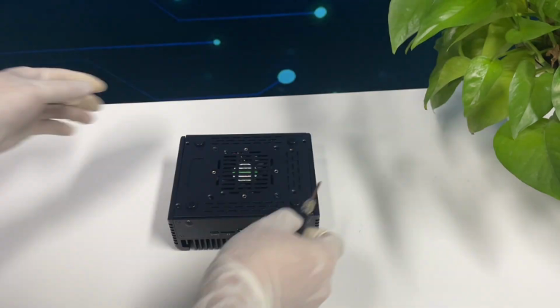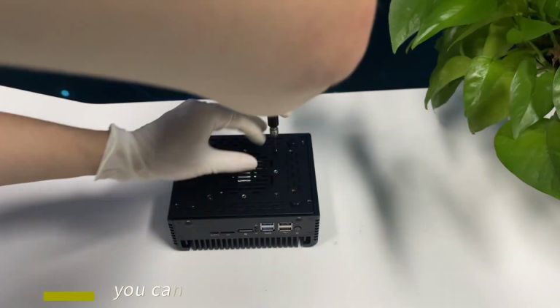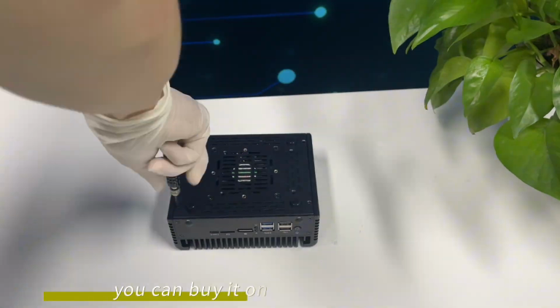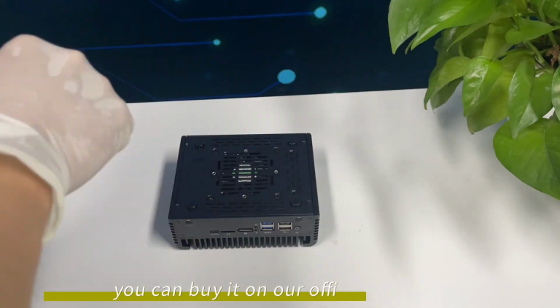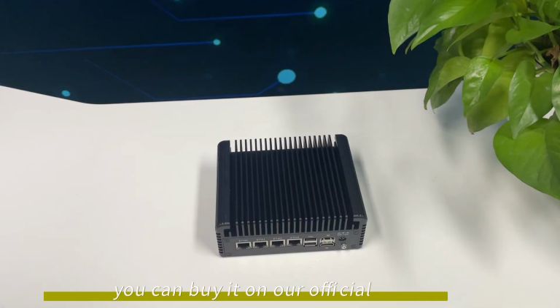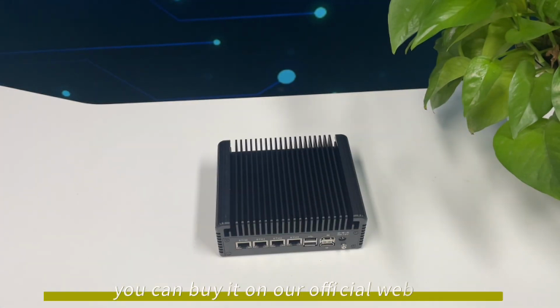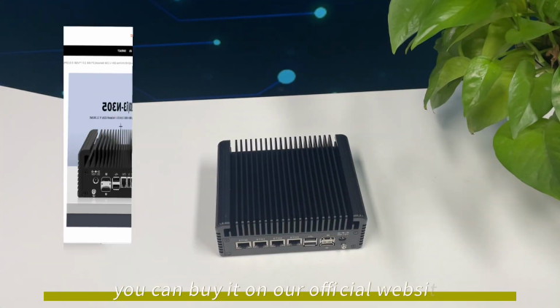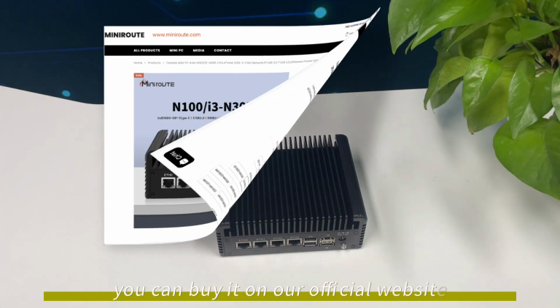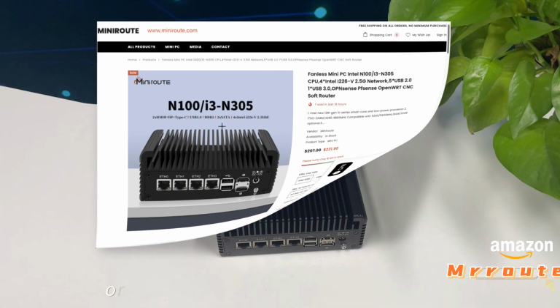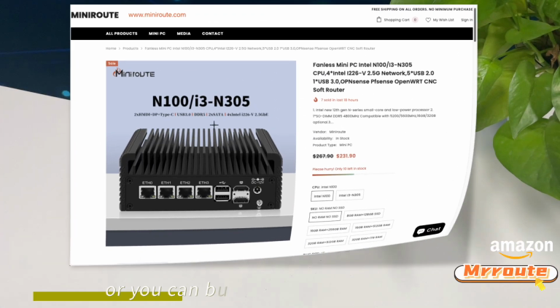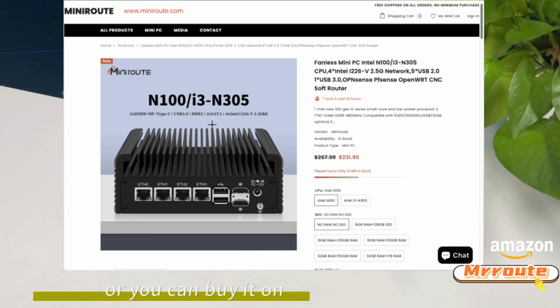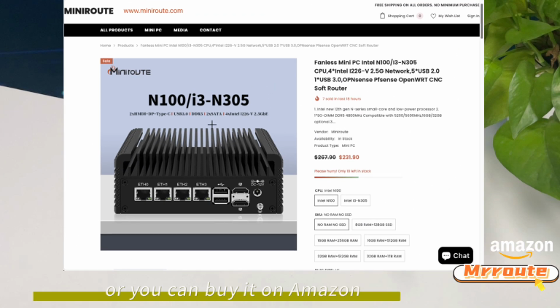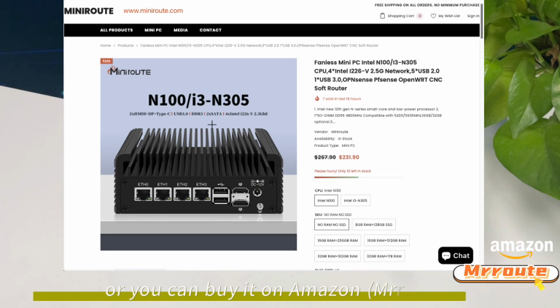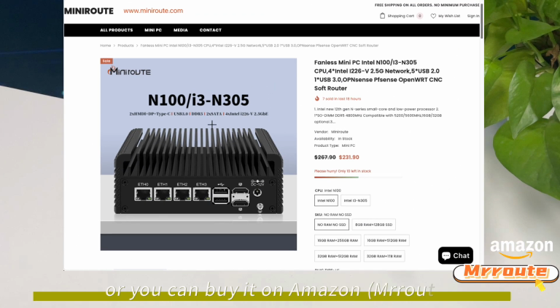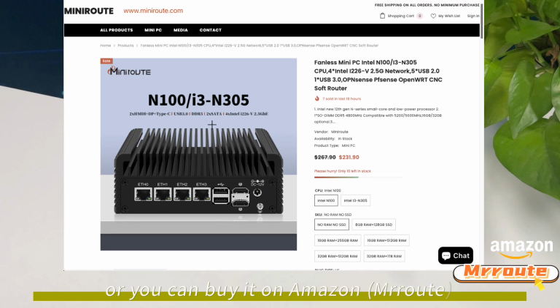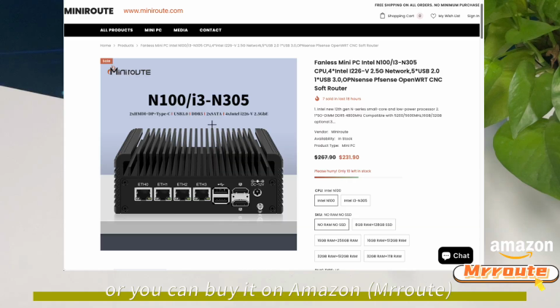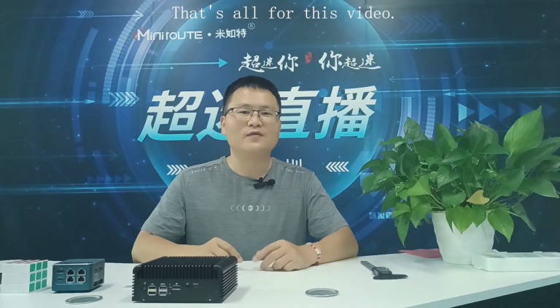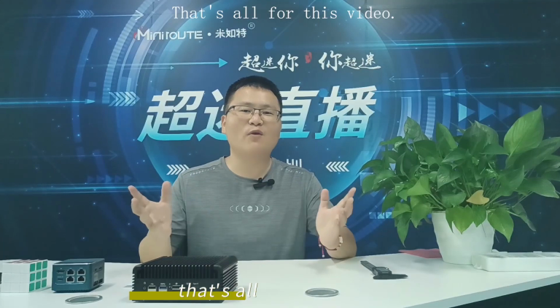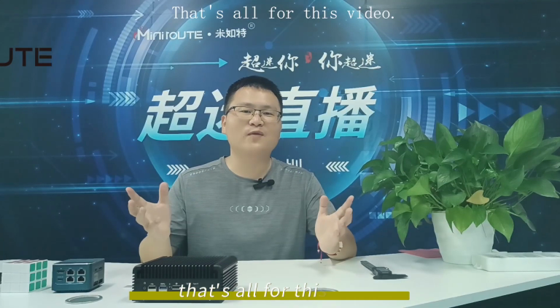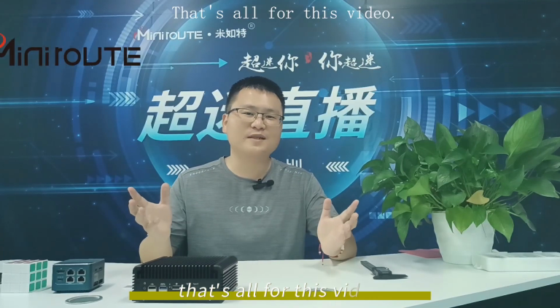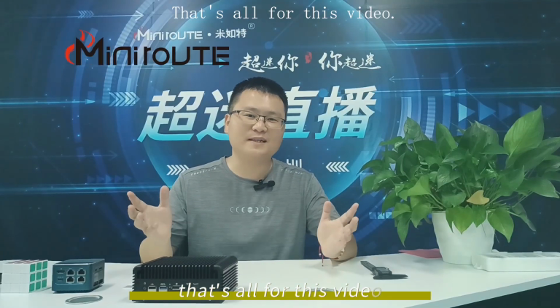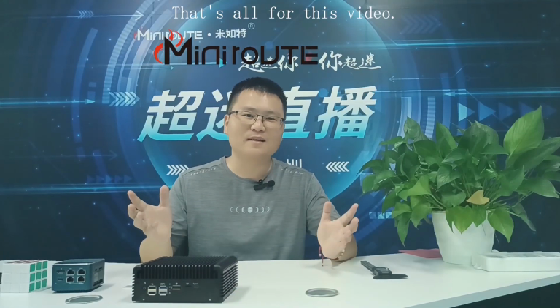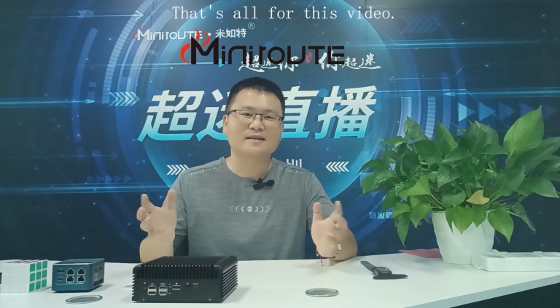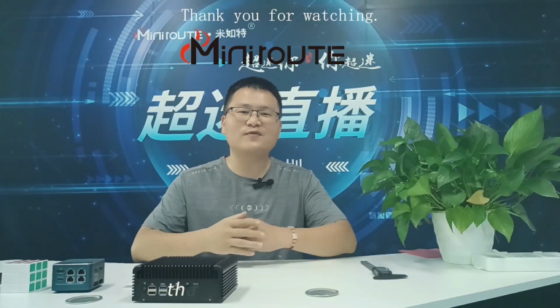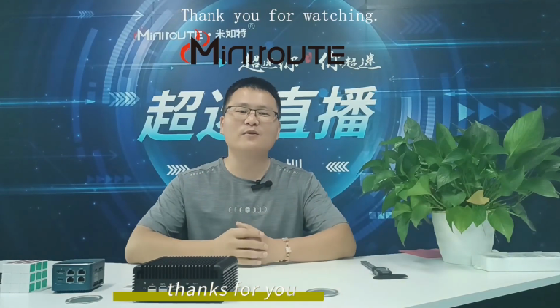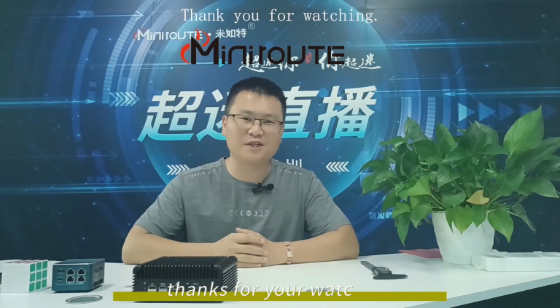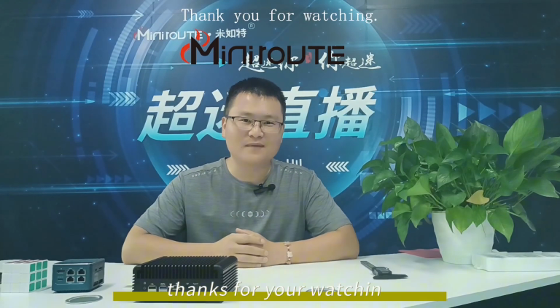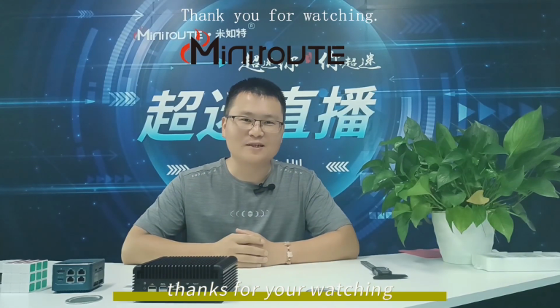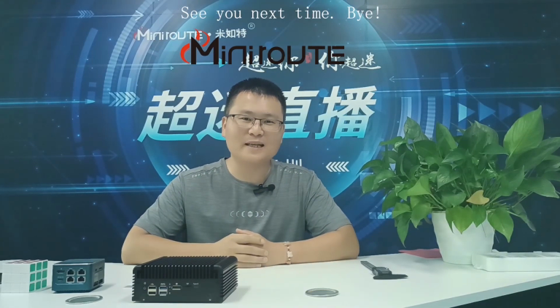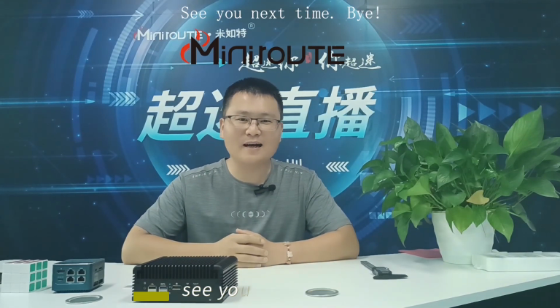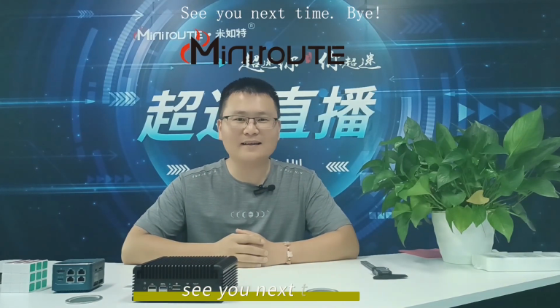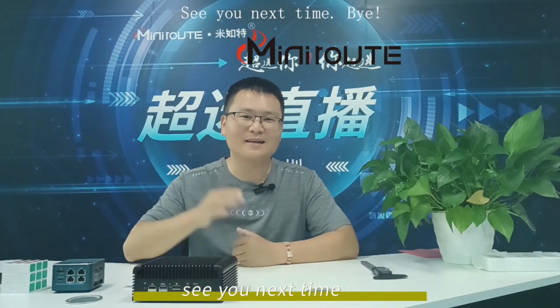You can buy it on our official website, or you can buy it on Amazon. That's all for this video — thanks for watching, see you next time!